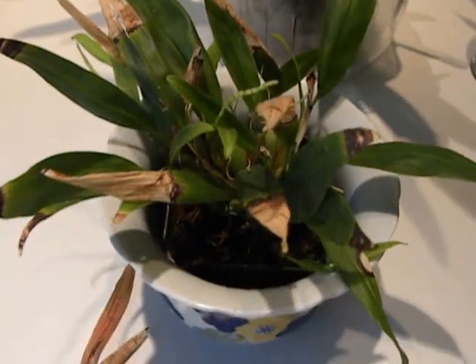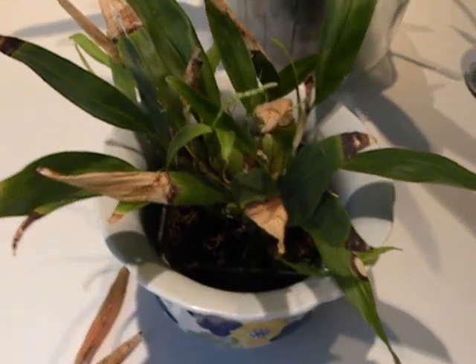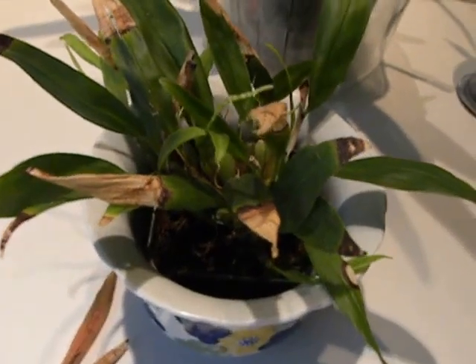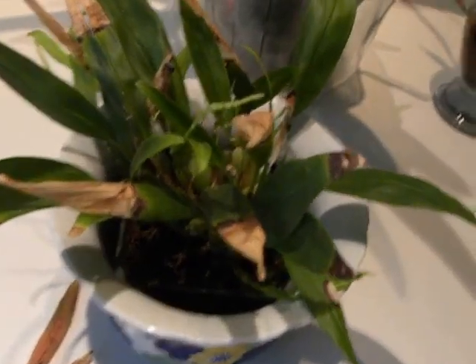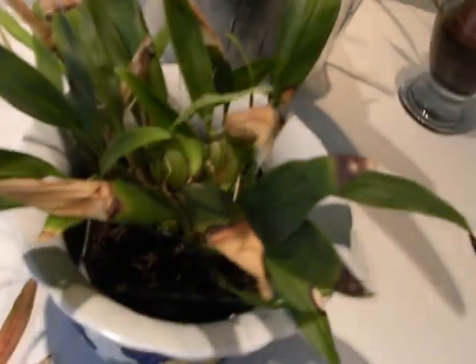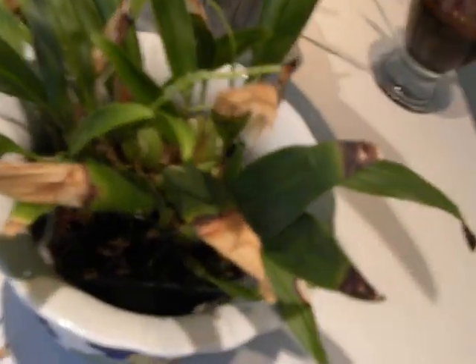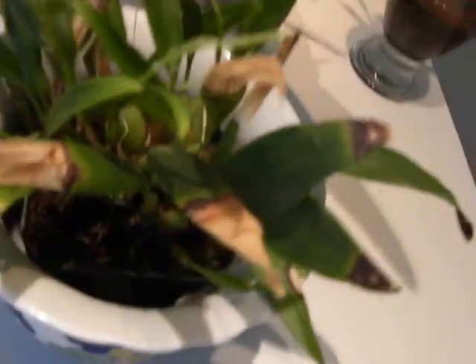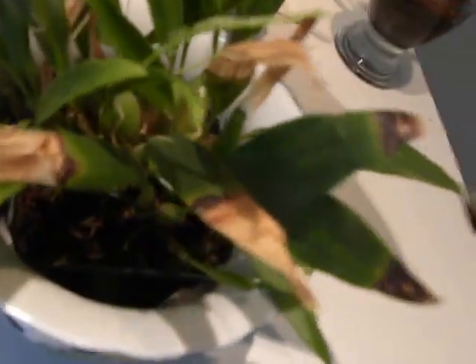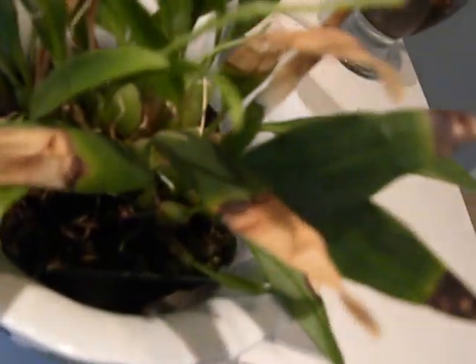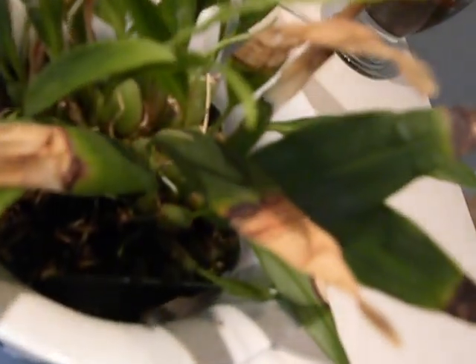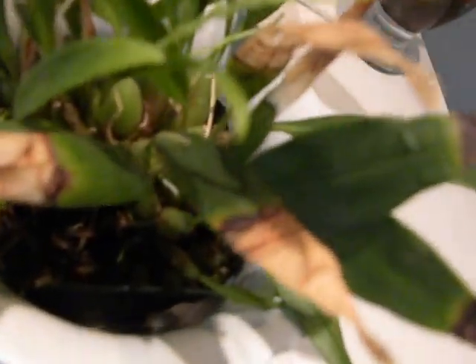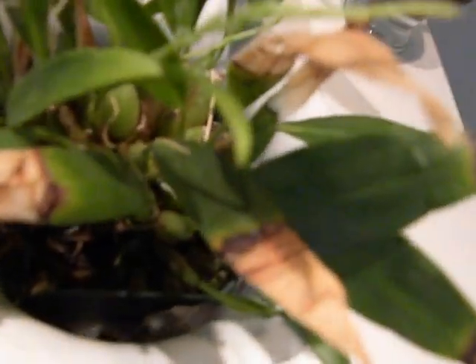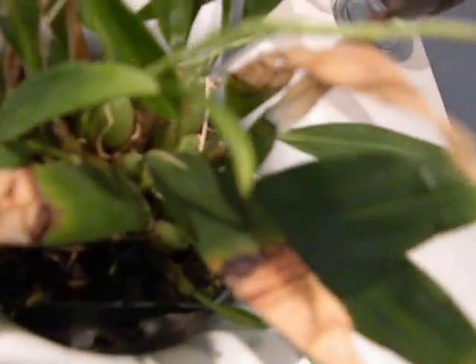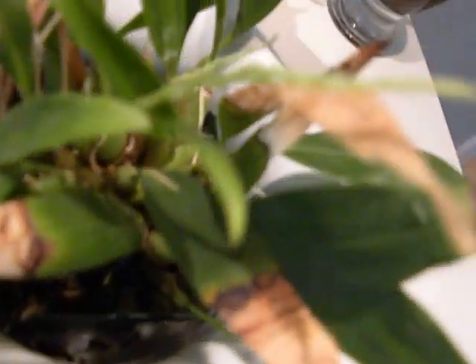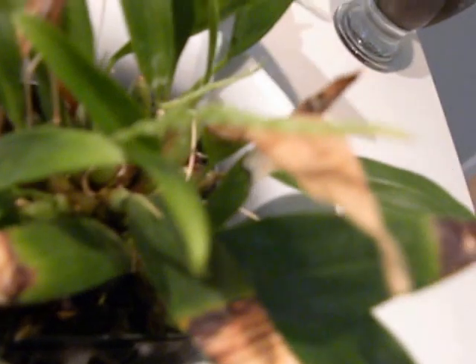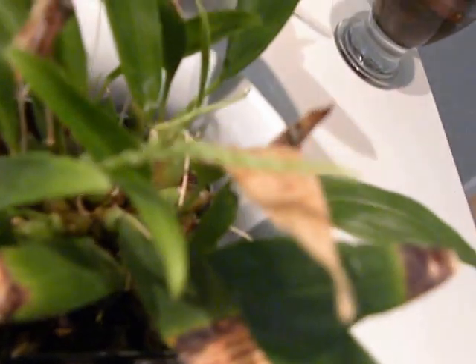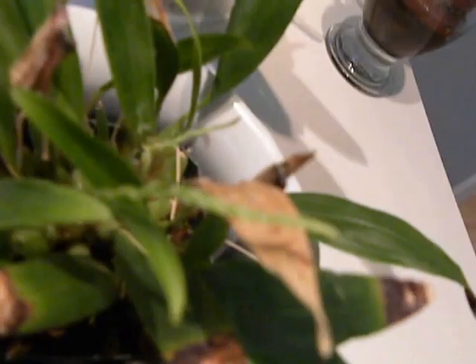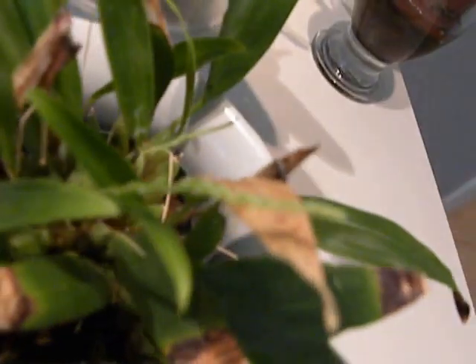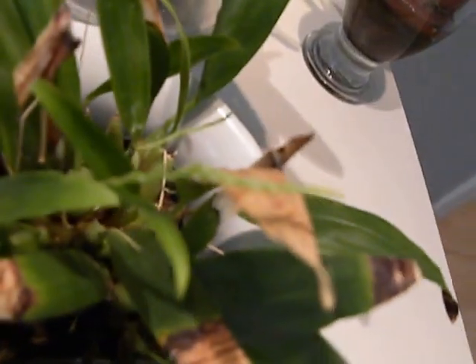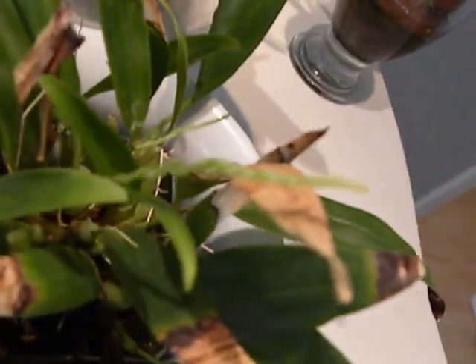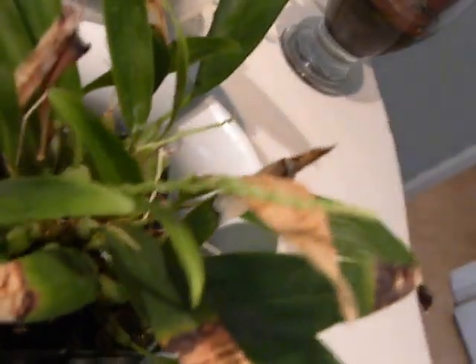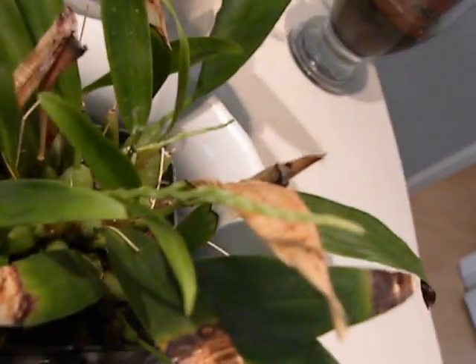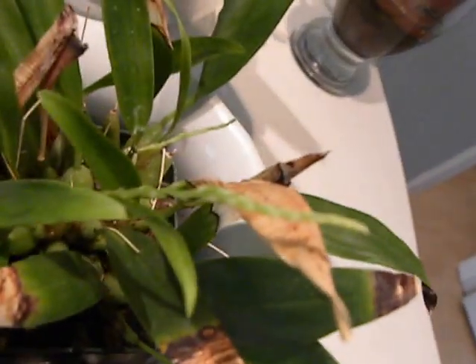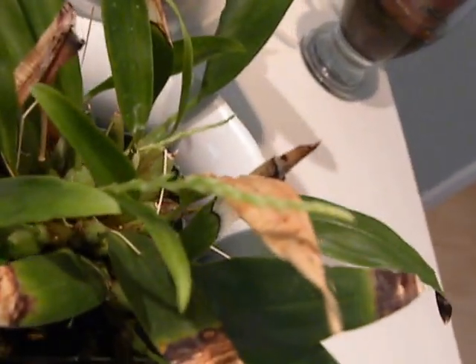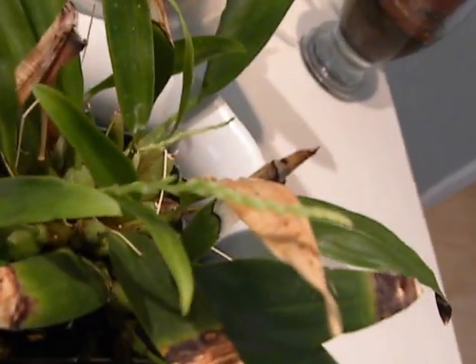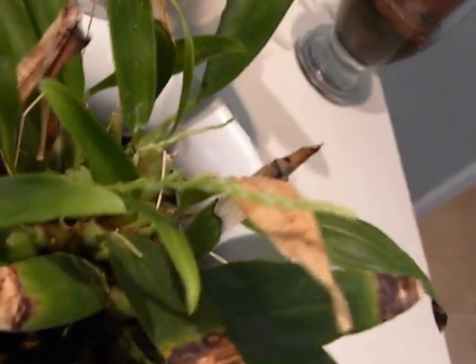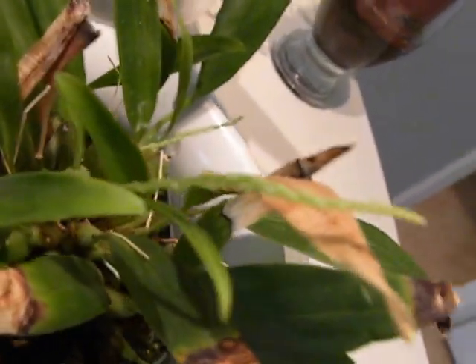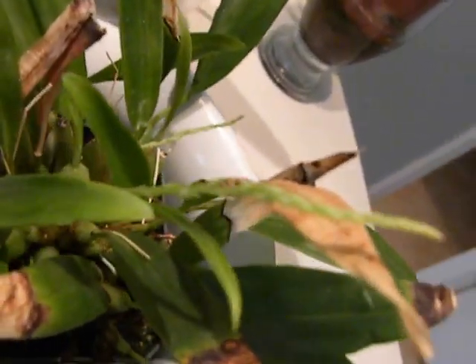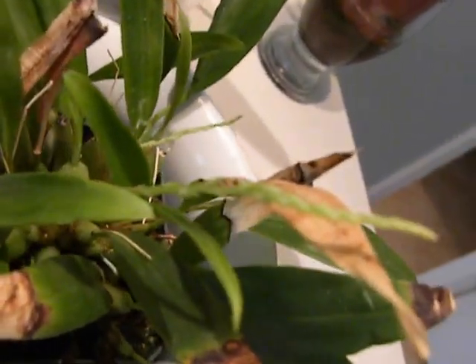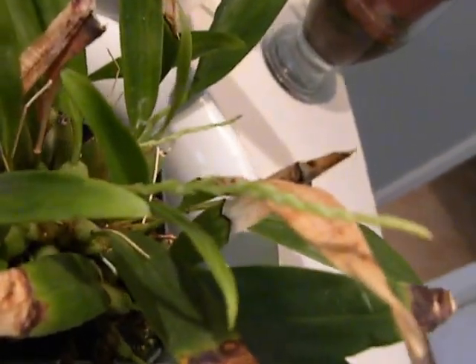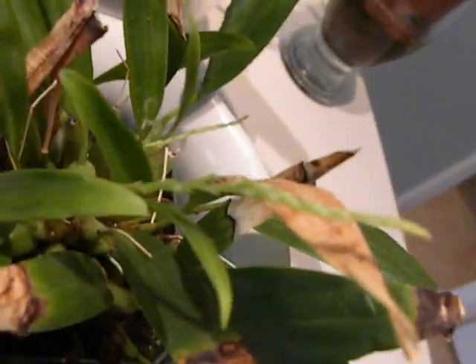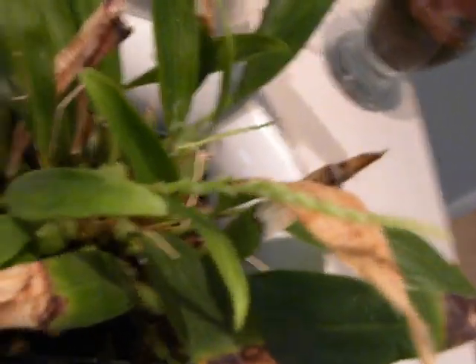So this is a type of dendrobium, which almost looks like — the flowers look a bit like grass, the way they are coming out. Can you see the spike?